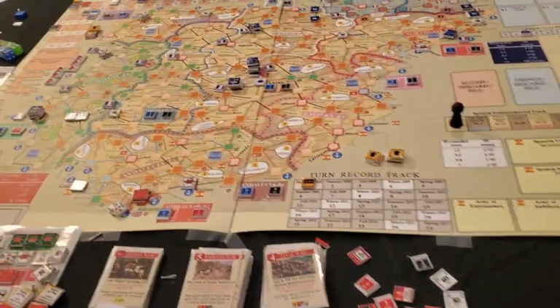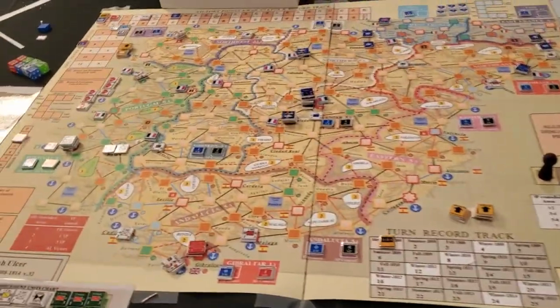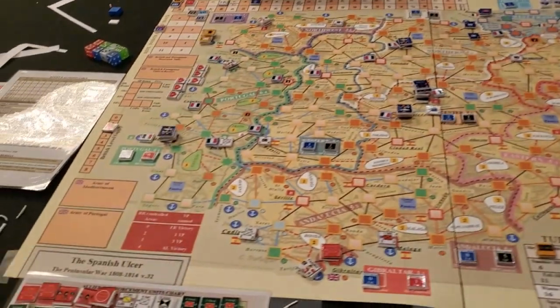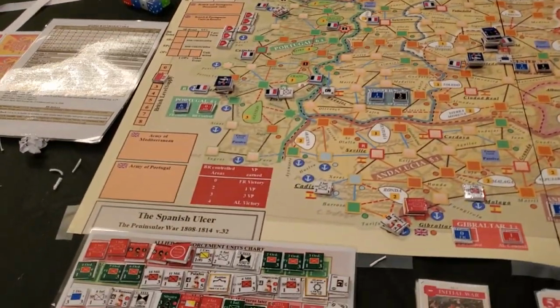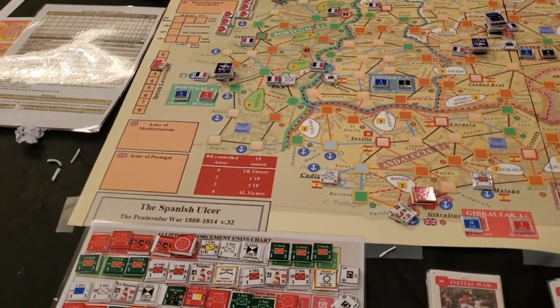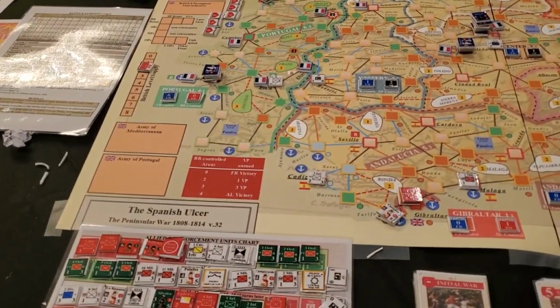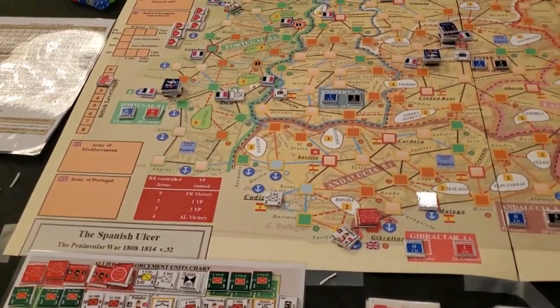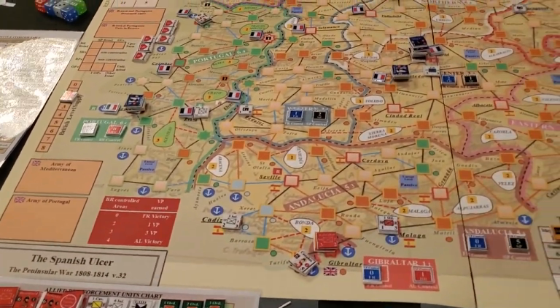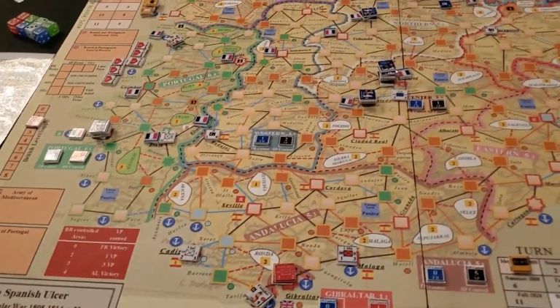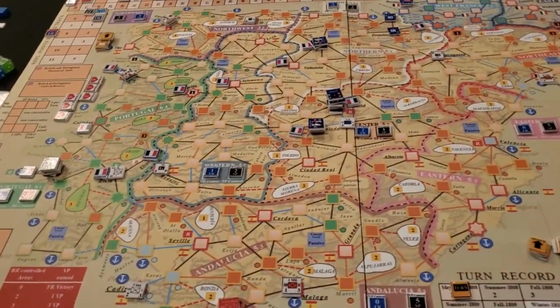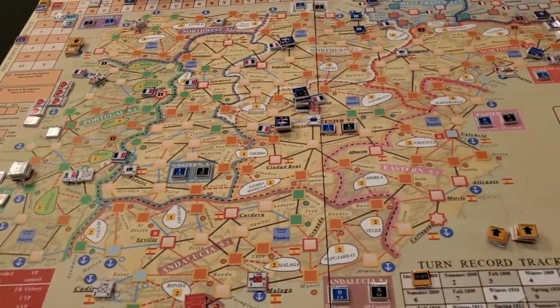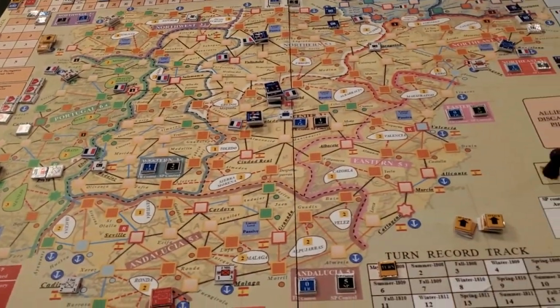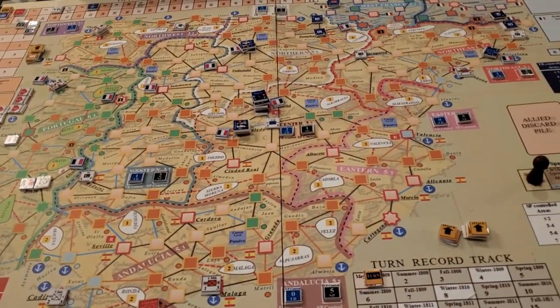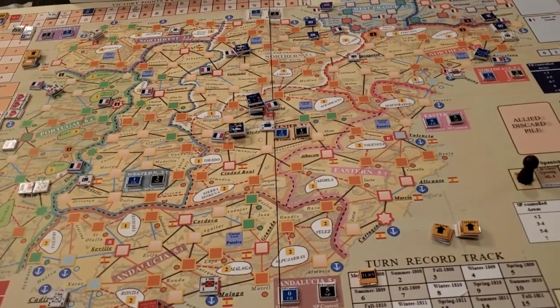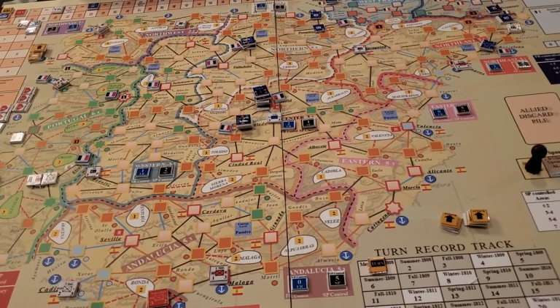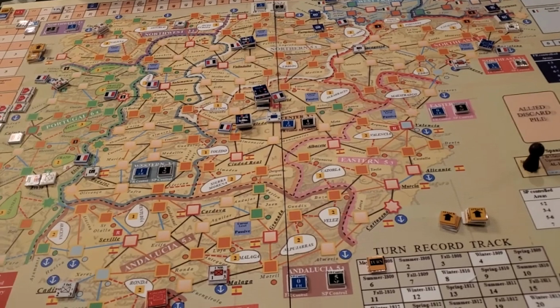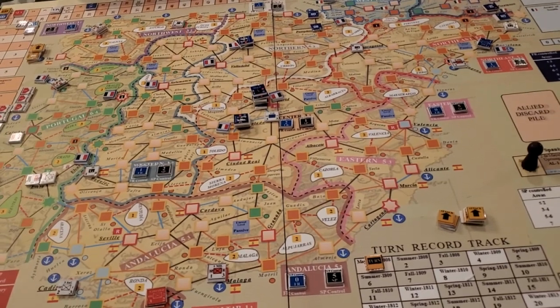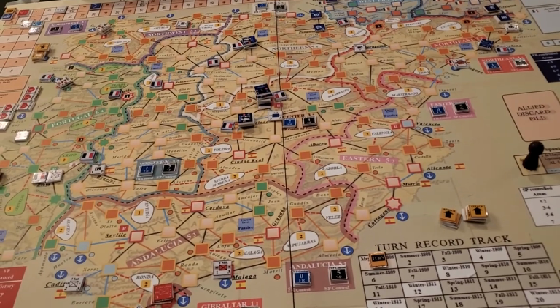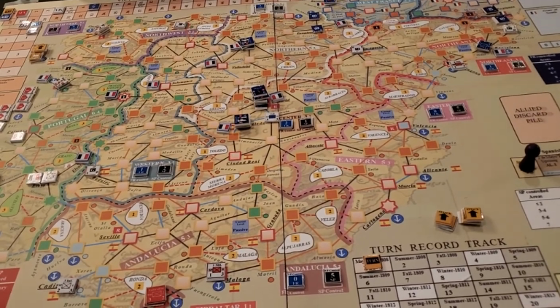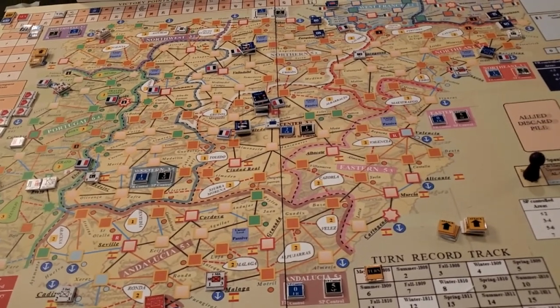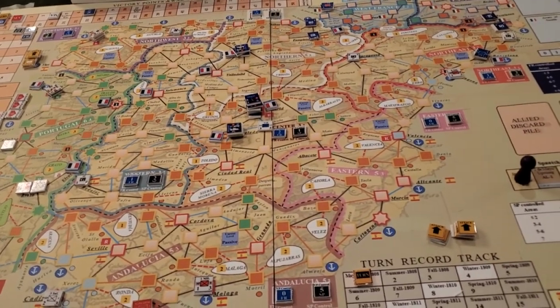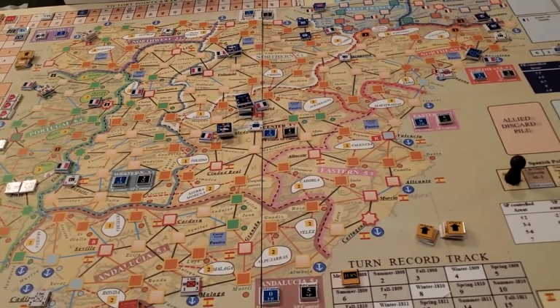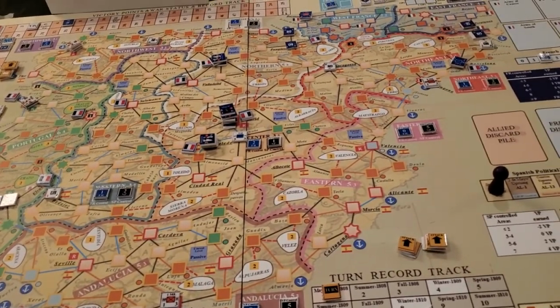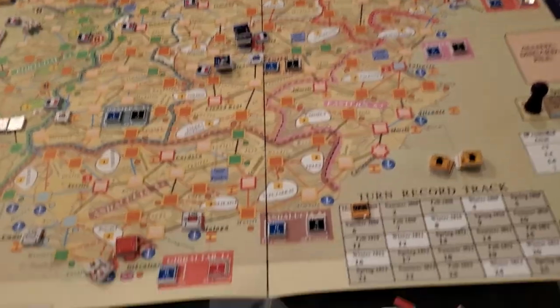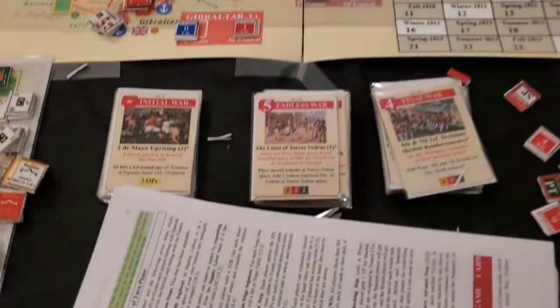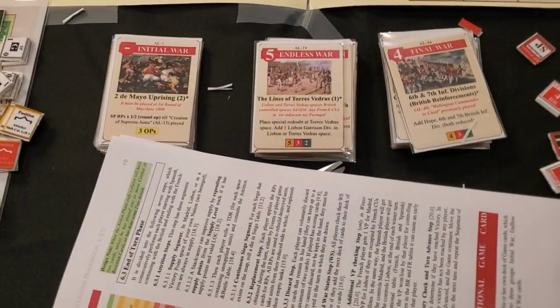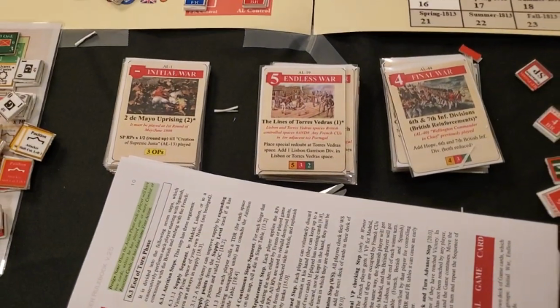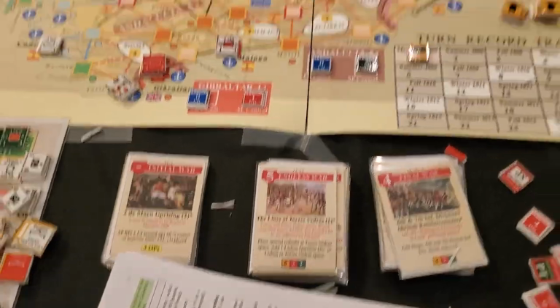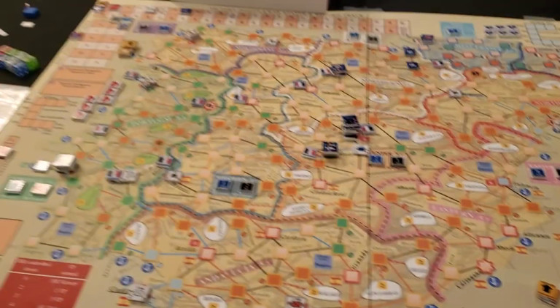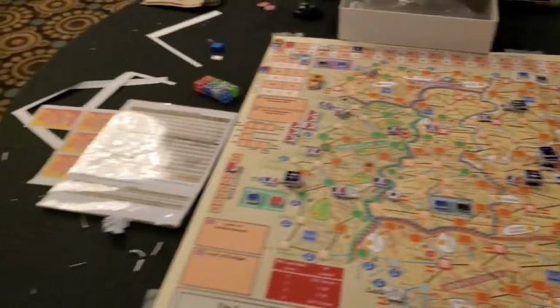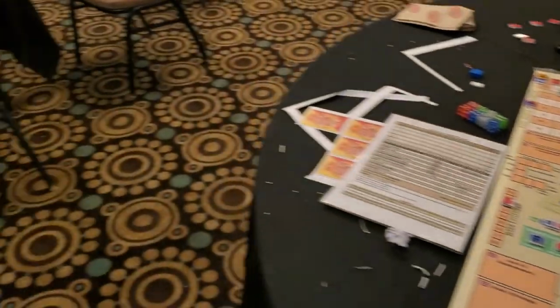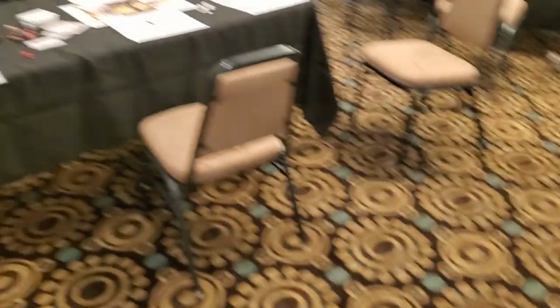This is a game called The Spanish Ulcer: The Peninsular War 1808–1814. It is a point-to-point game. Clearly we're dealing with prototype components here. Looks like there's quite a lot going on, and it also looks like it's a CDG — a conventional CDG.